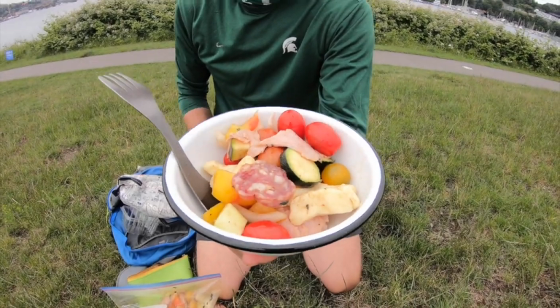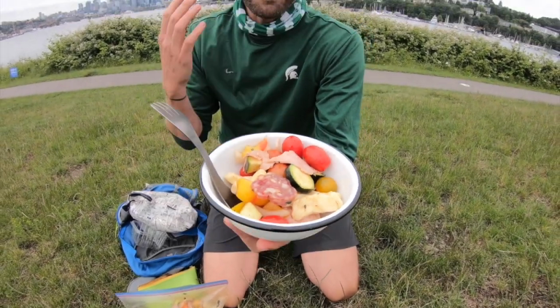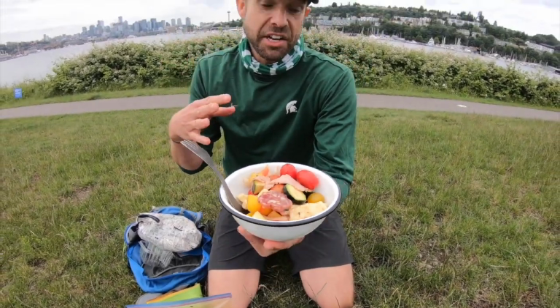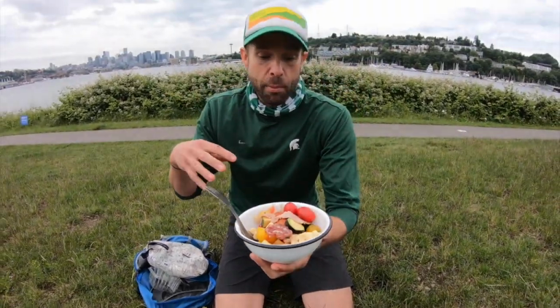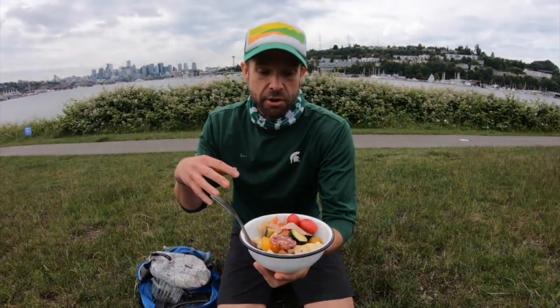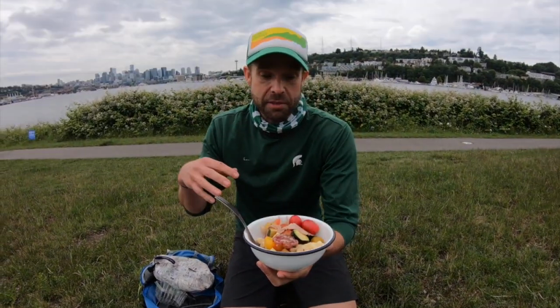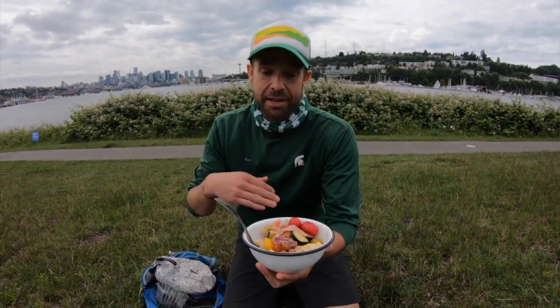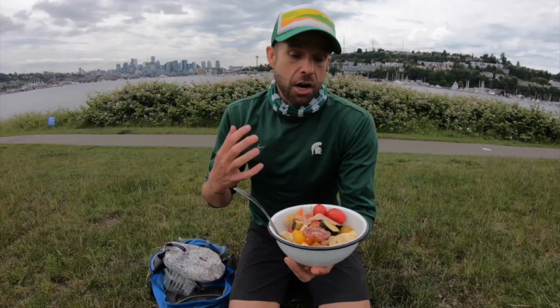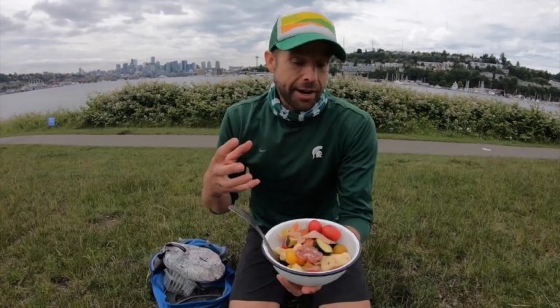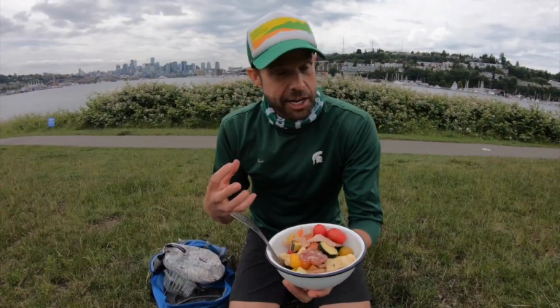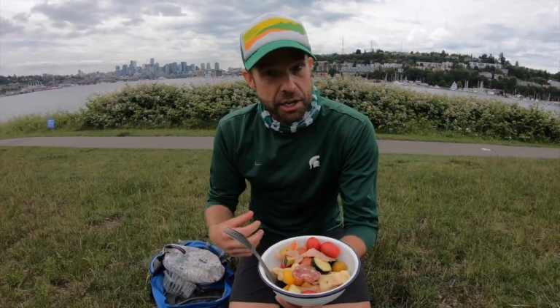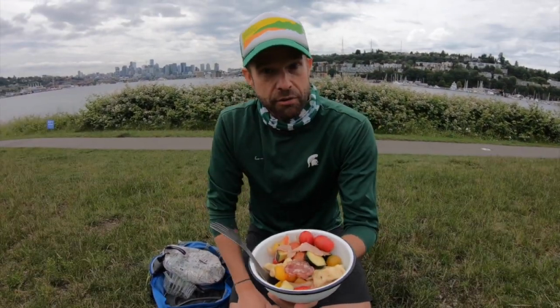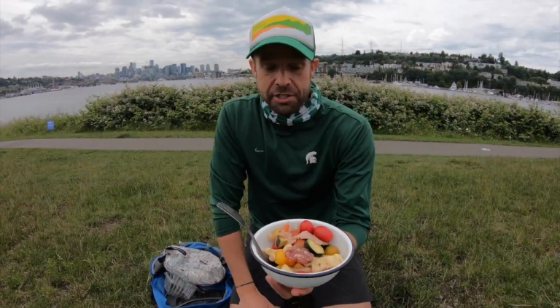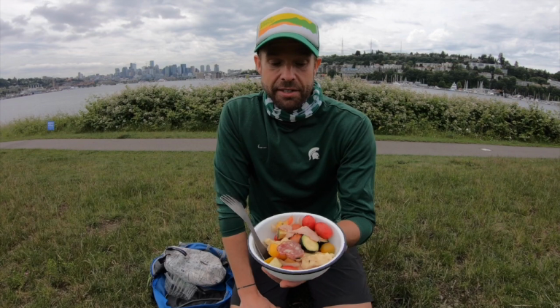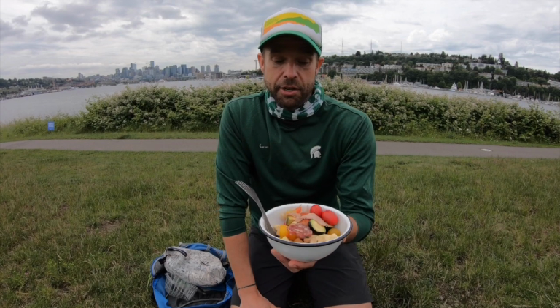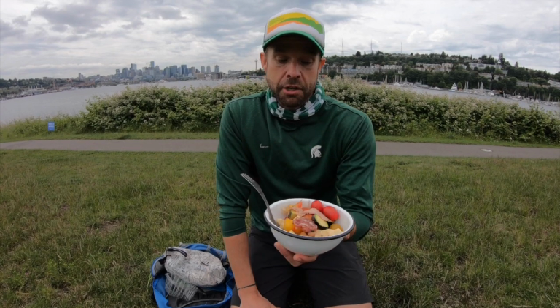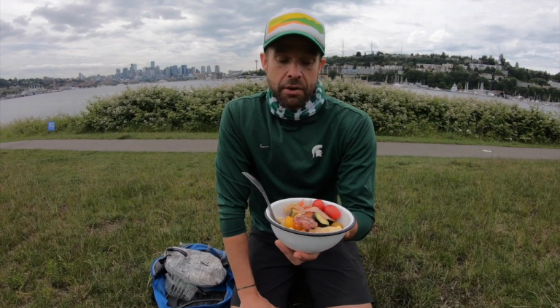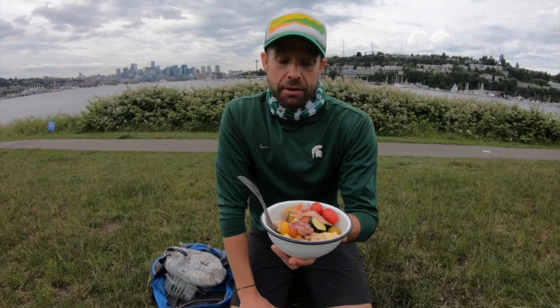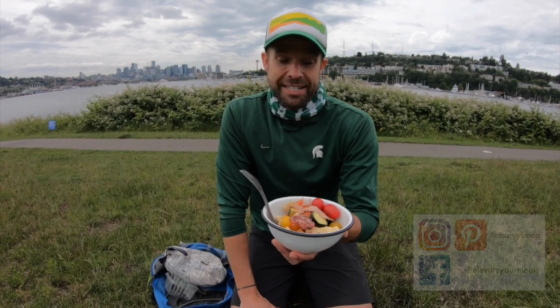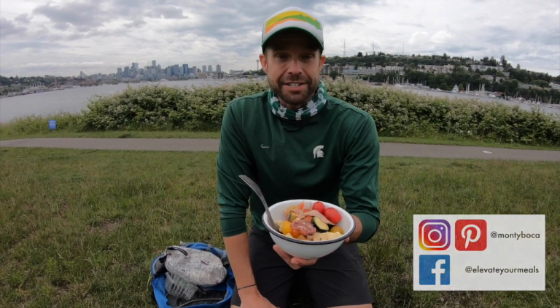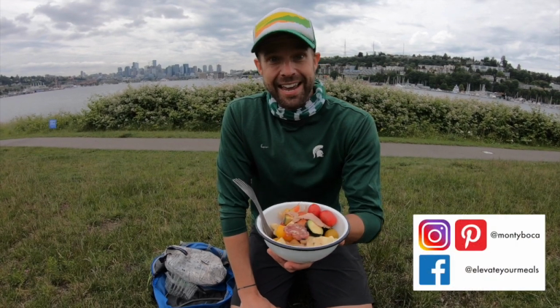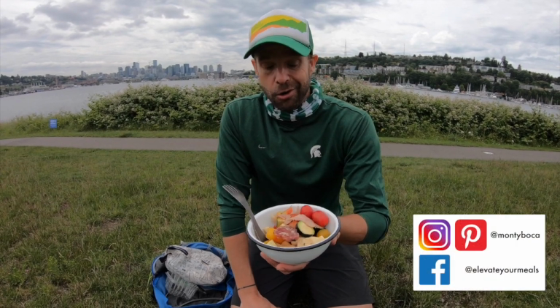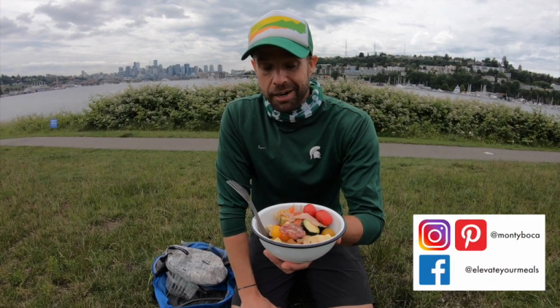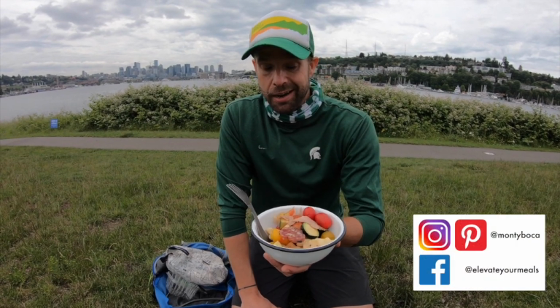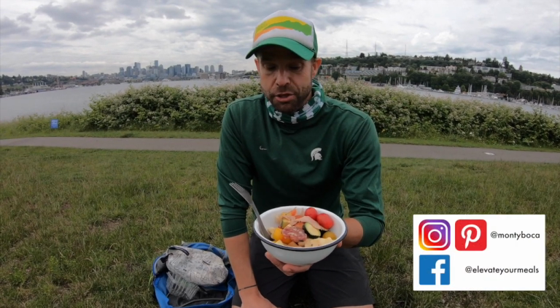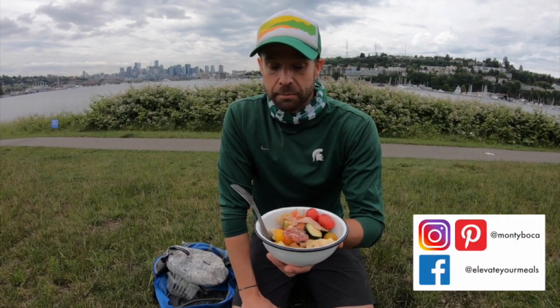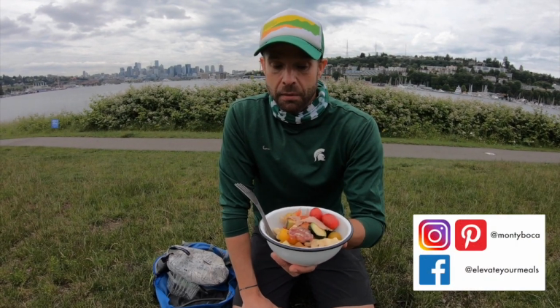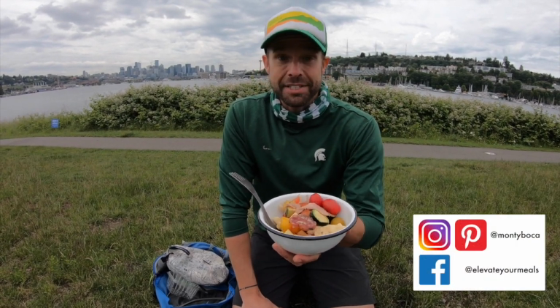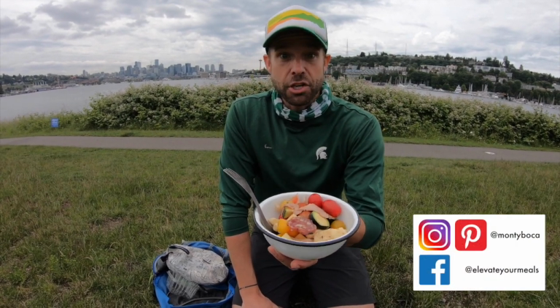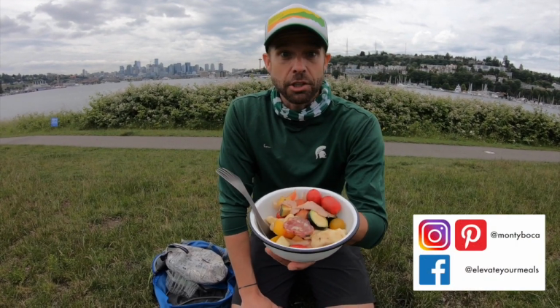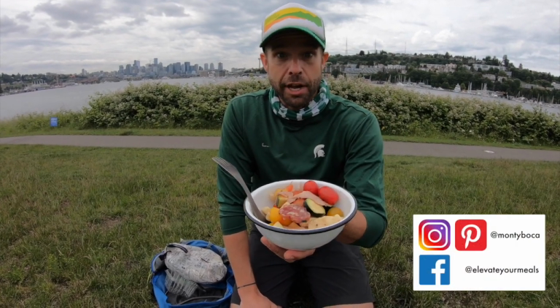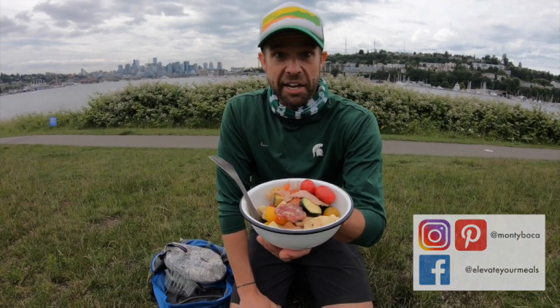An amazing no-burner recipe — a great change-up from your deli sandwich, a standard day hike or urban hike option. Stay tuned, I'll show you how to make it.